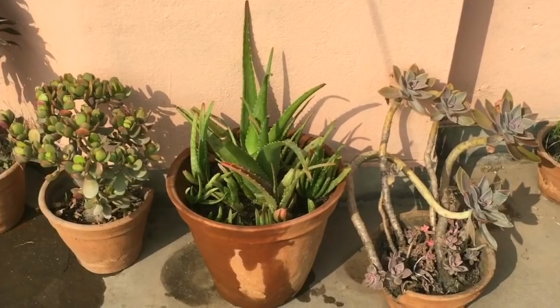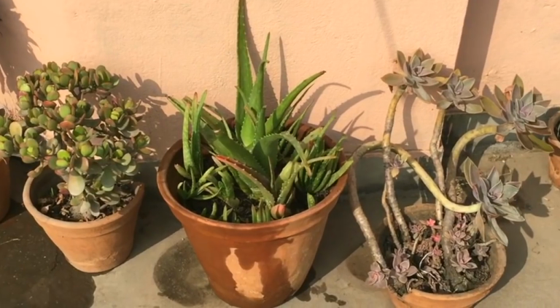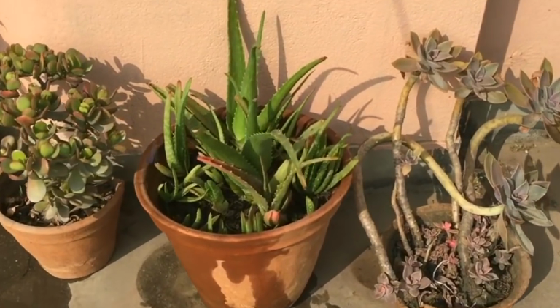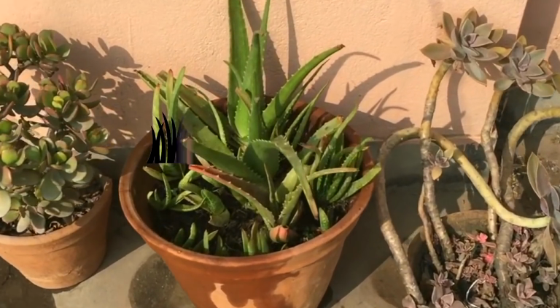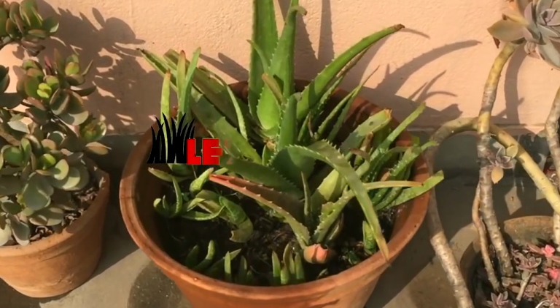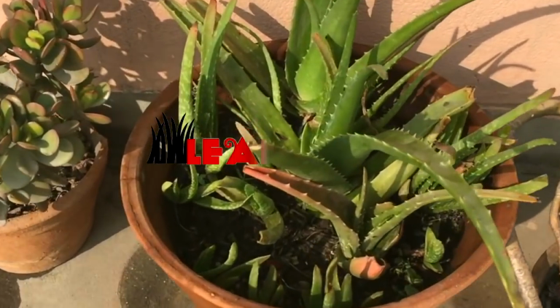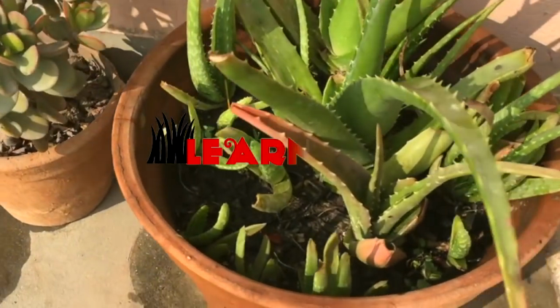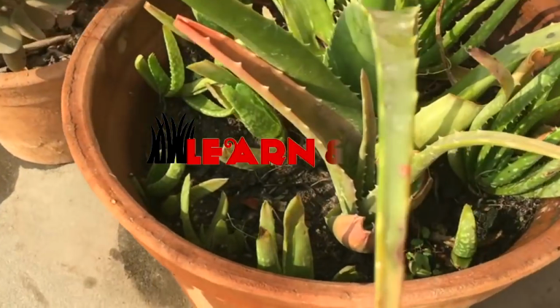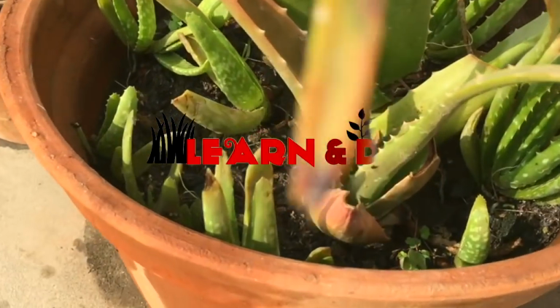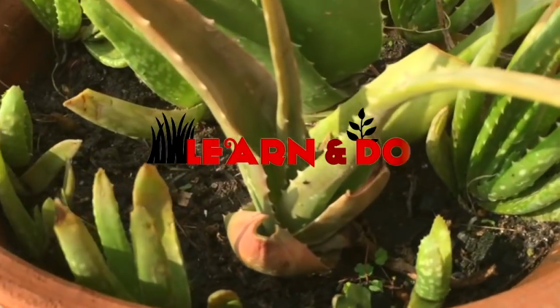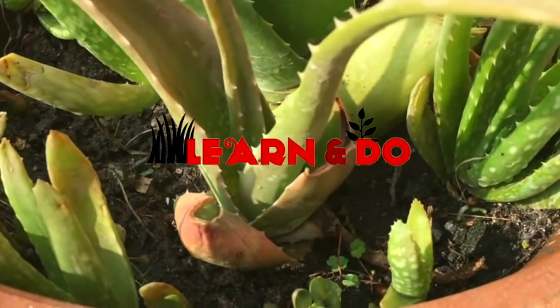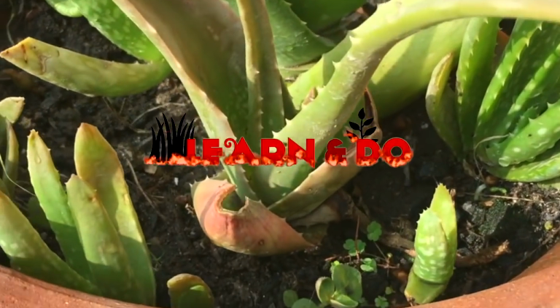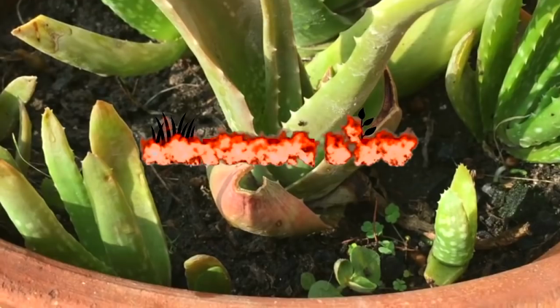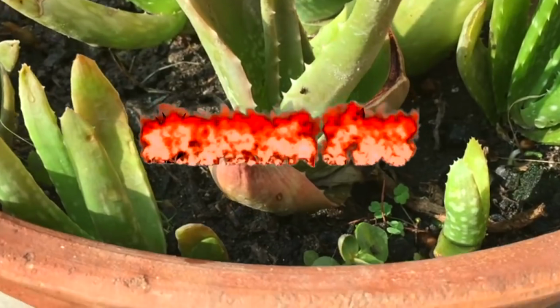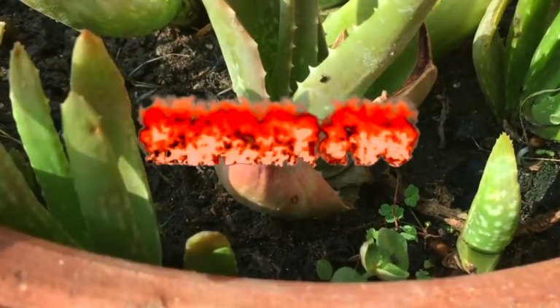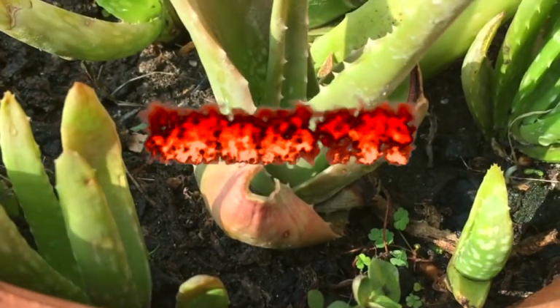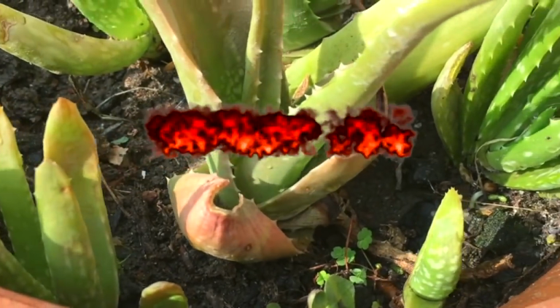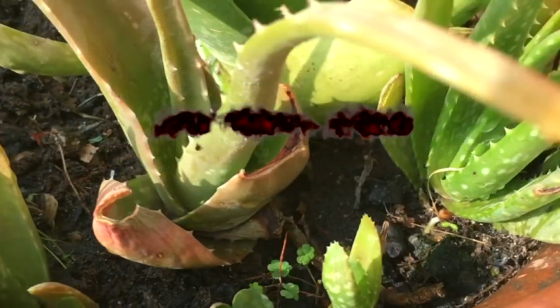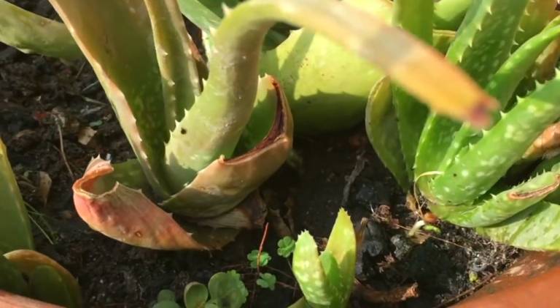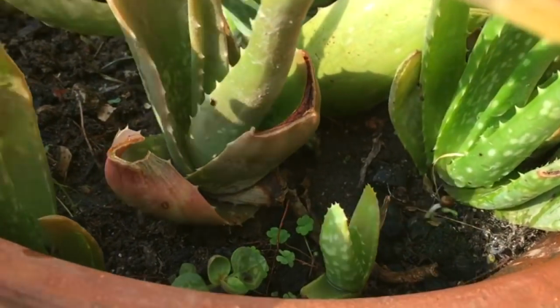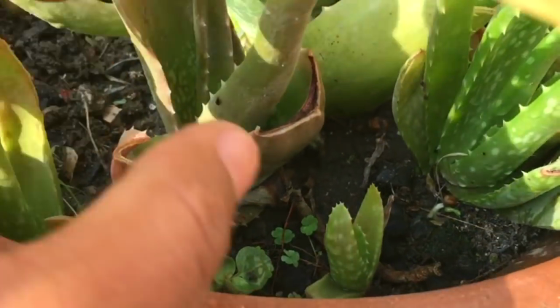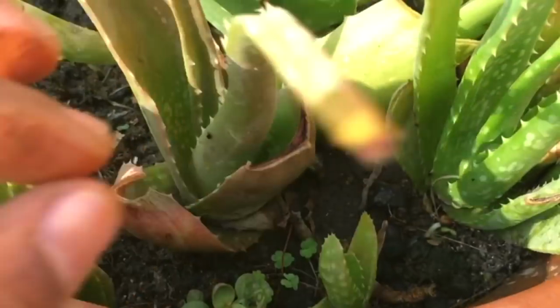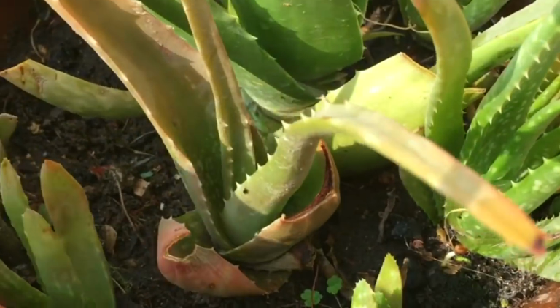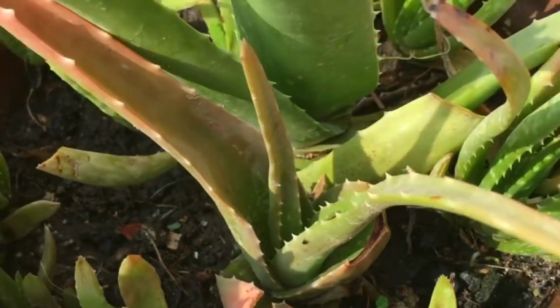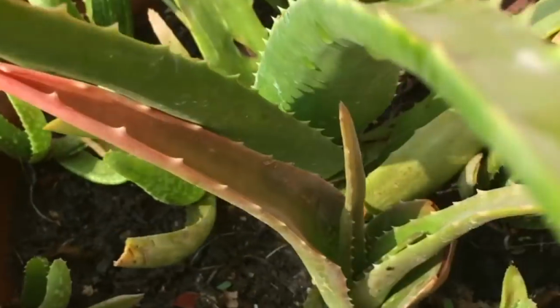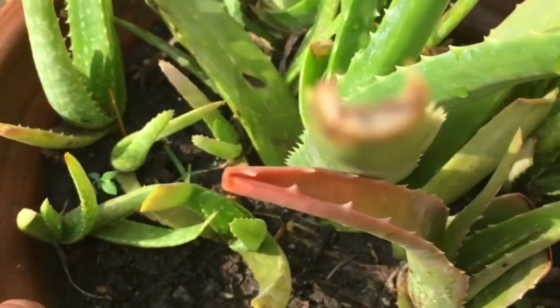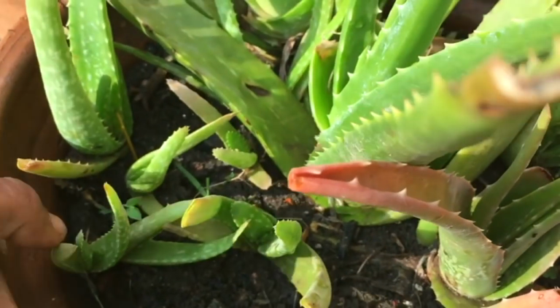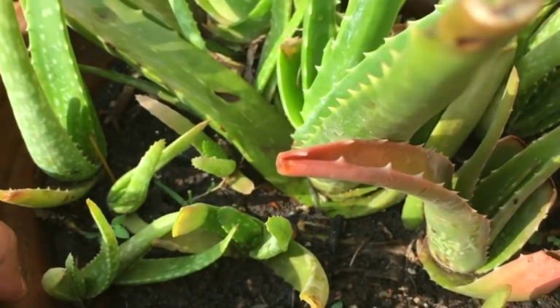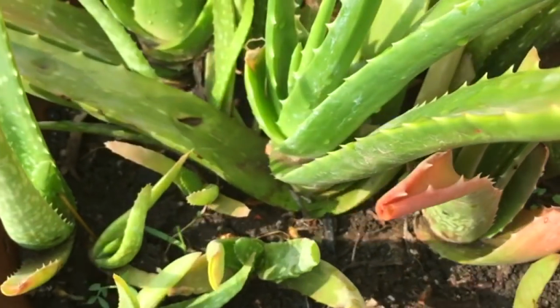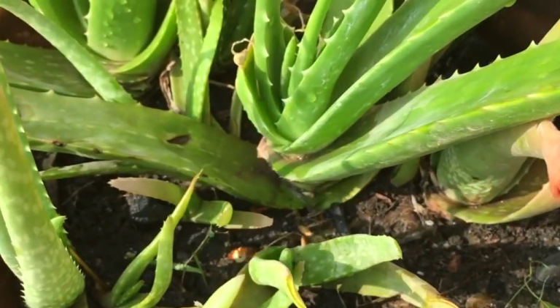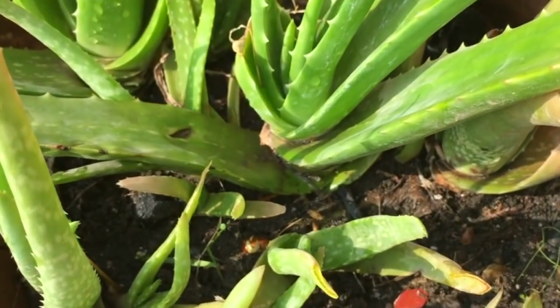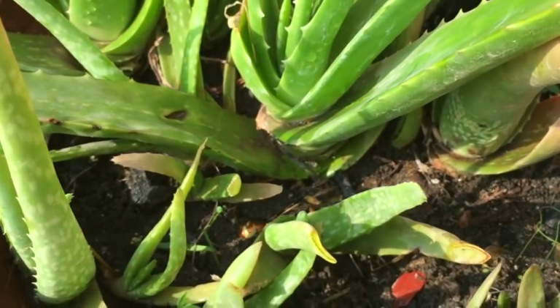Hello and welcome back friends. Everybody knows aloe vera and there are tons of benefits of aloe vera, so in today's episode we are going to learn how to grow aloe vera at home. Let's begin.